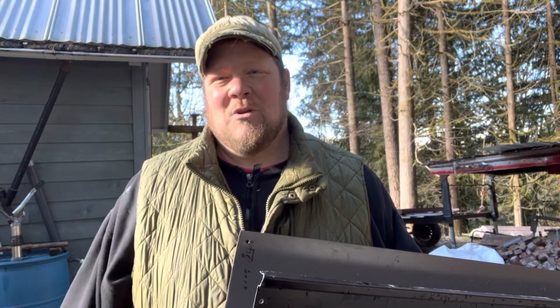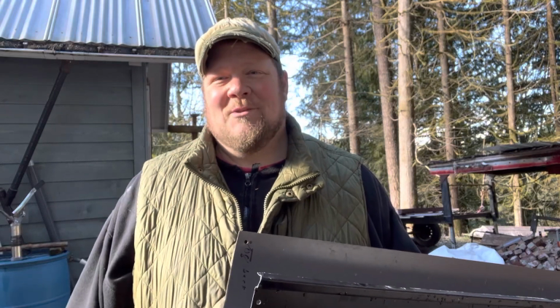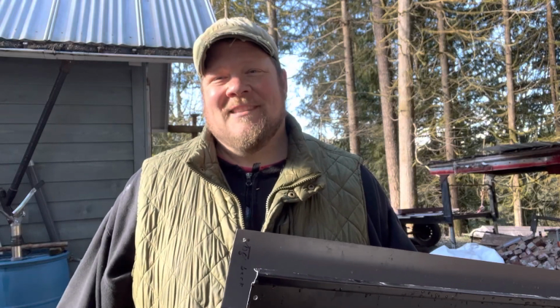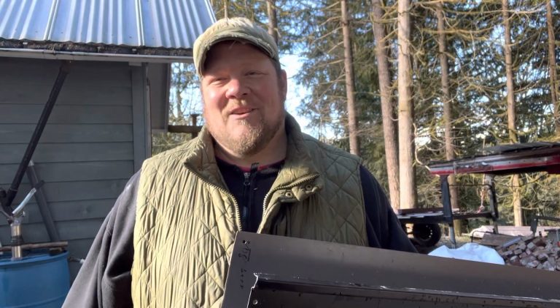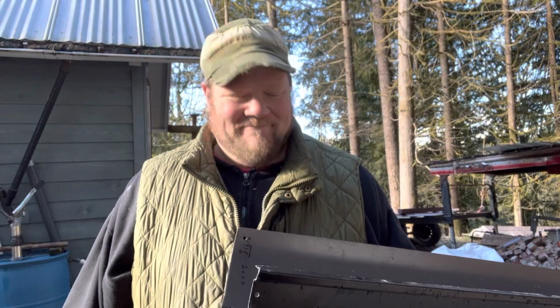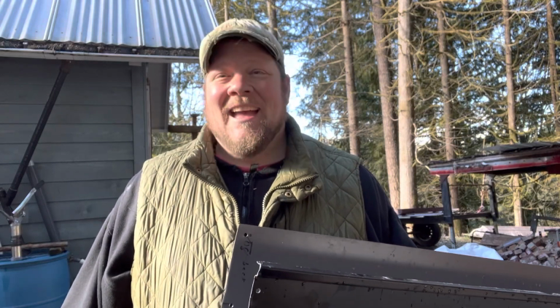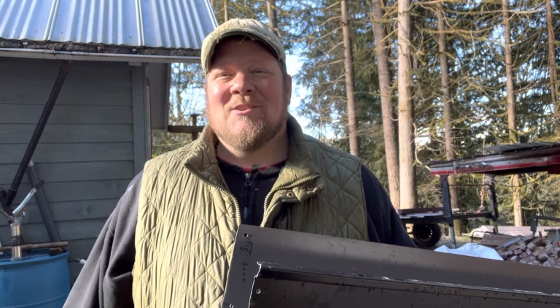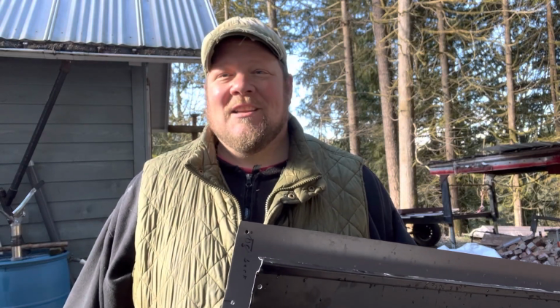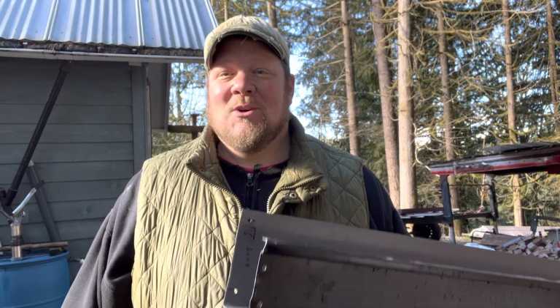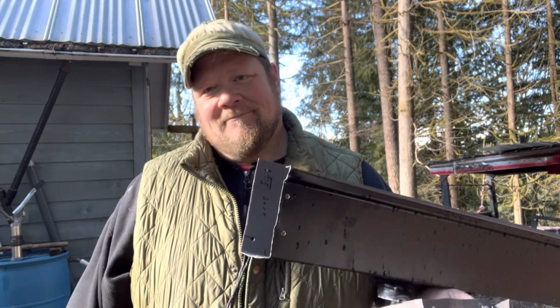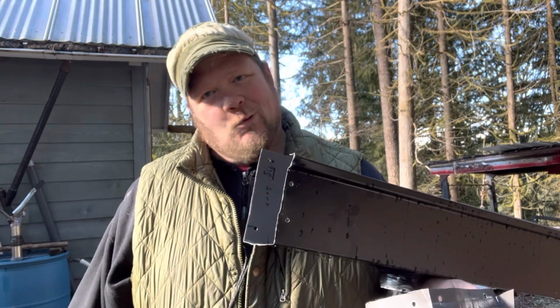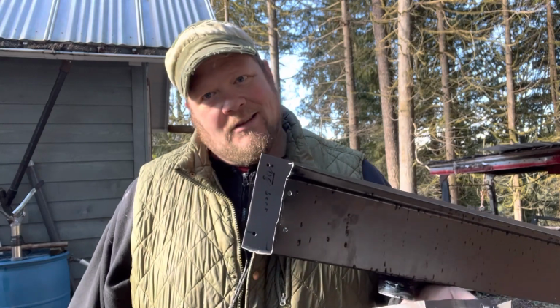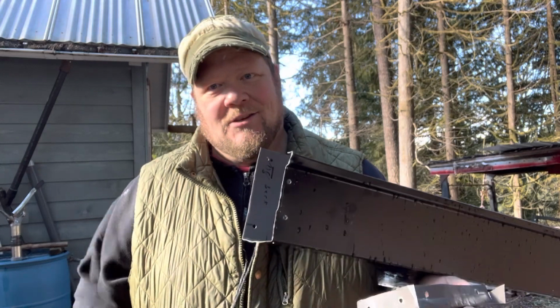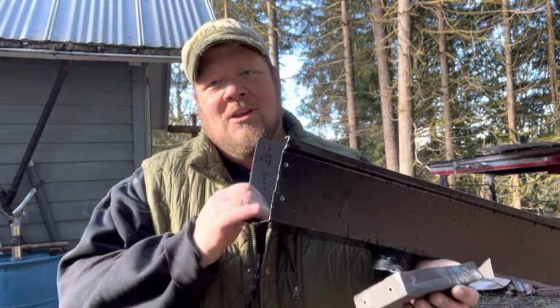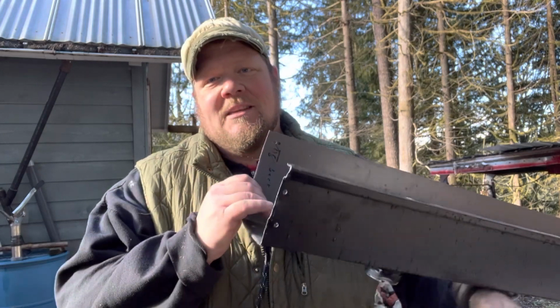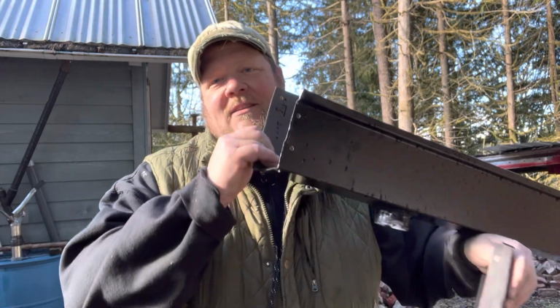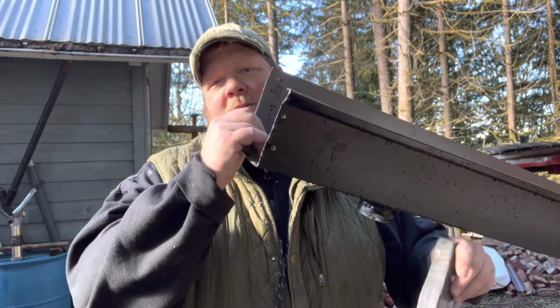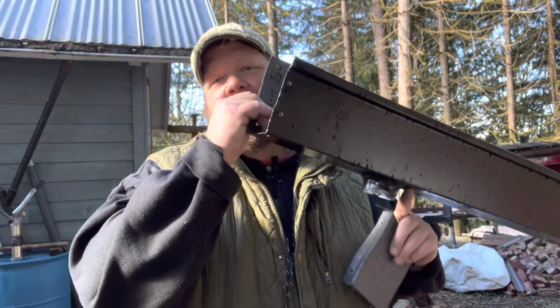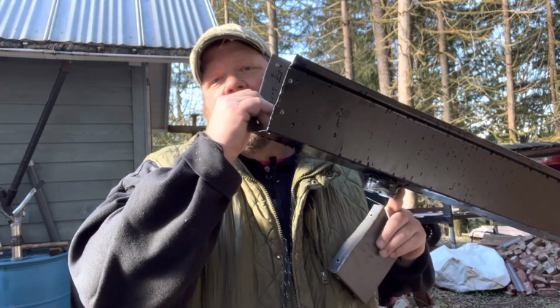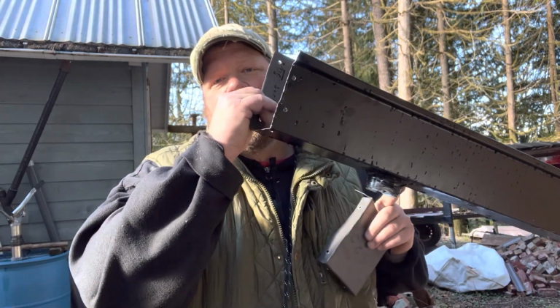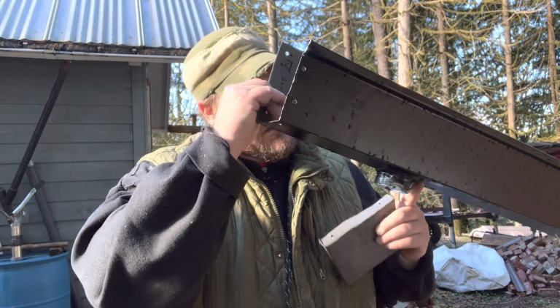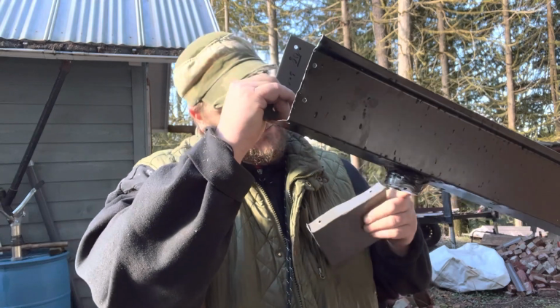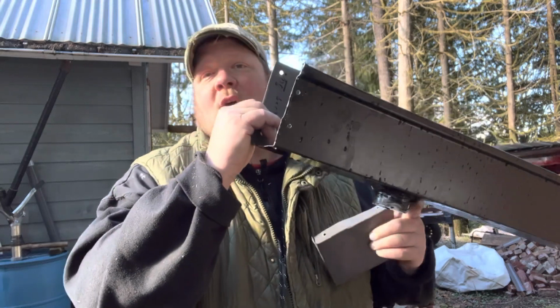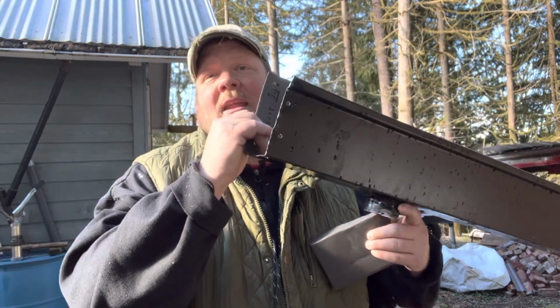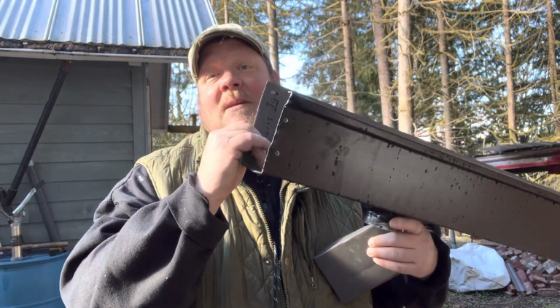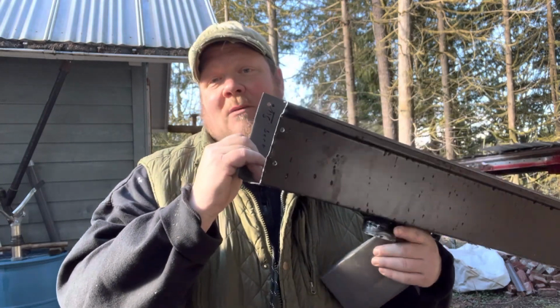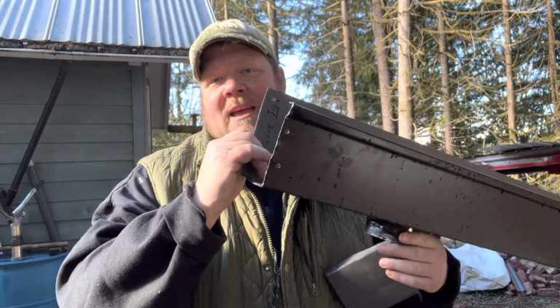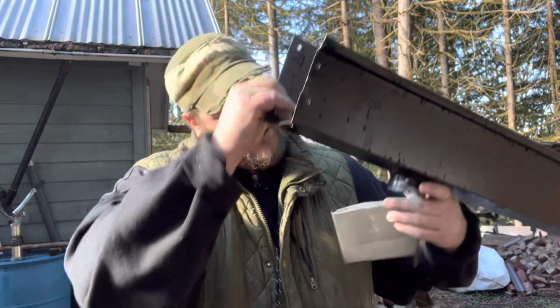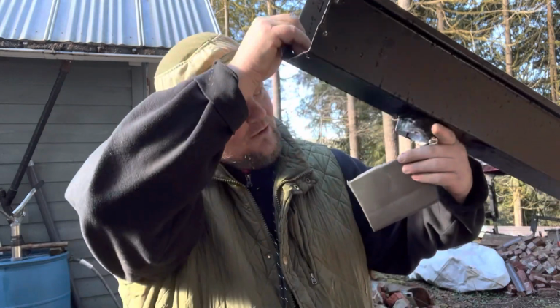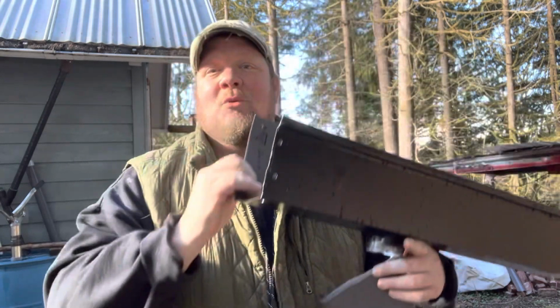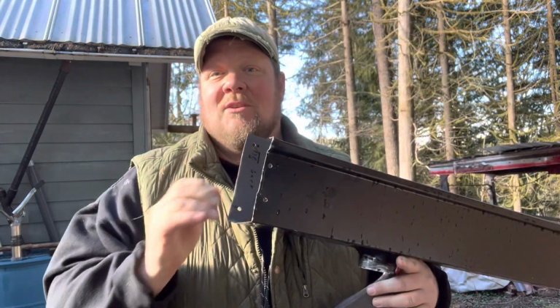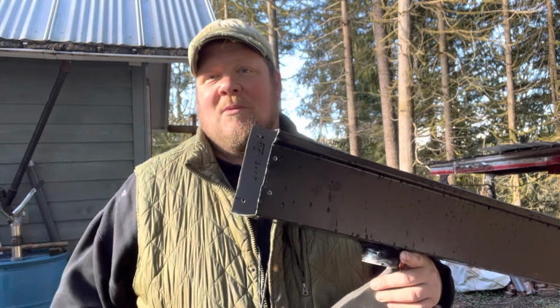Hola amigos, Dancing Off Grid. Chris here. So I'm working on these gutters here. You can see I have this downspout all siliconed in and that's been dry for a couple weeks, and that looks and feels really good — super happy with that.